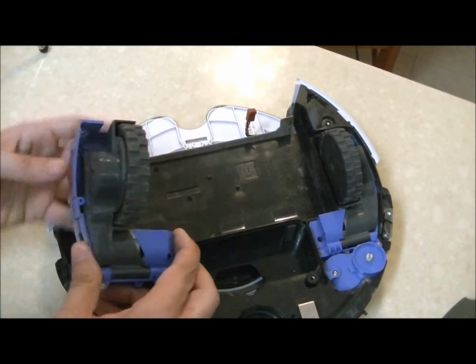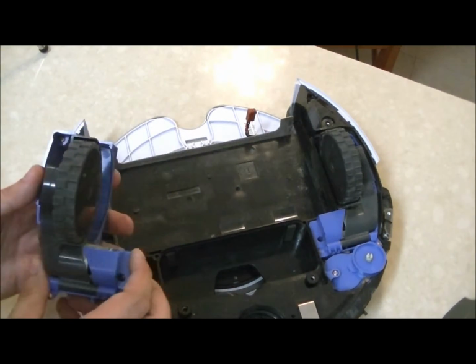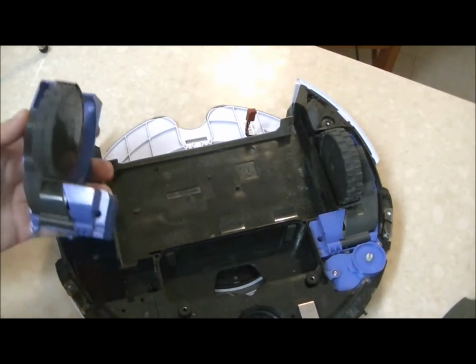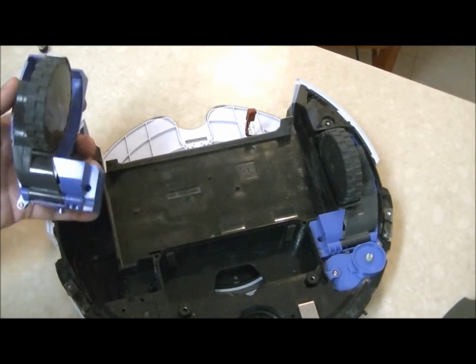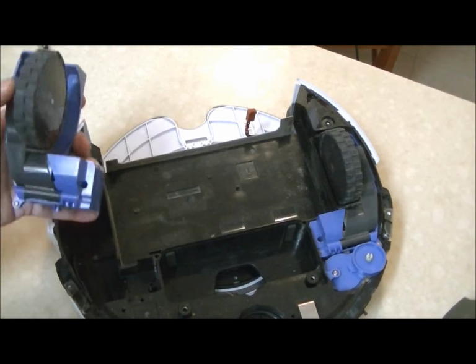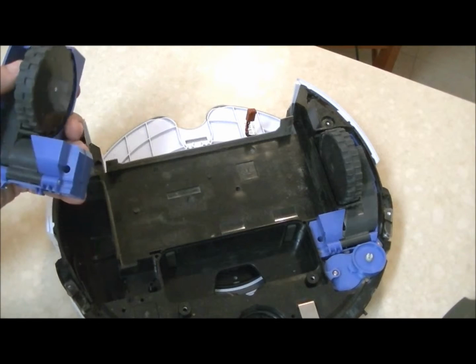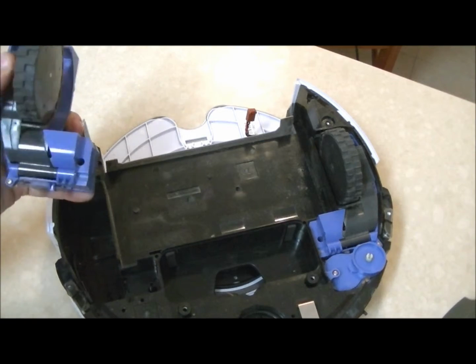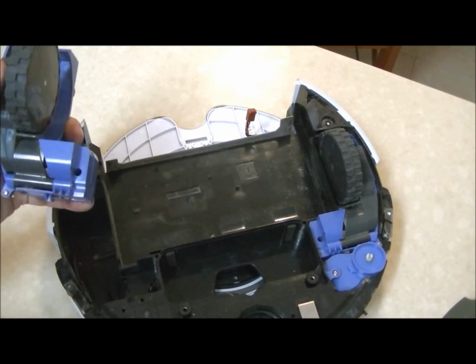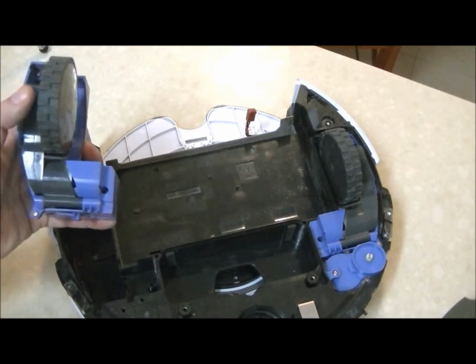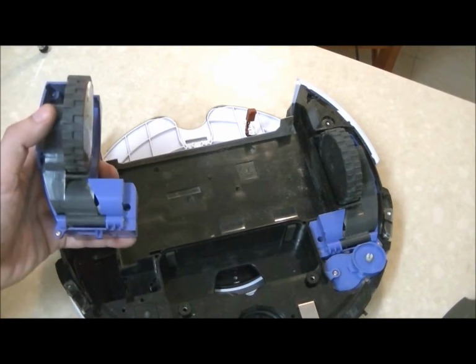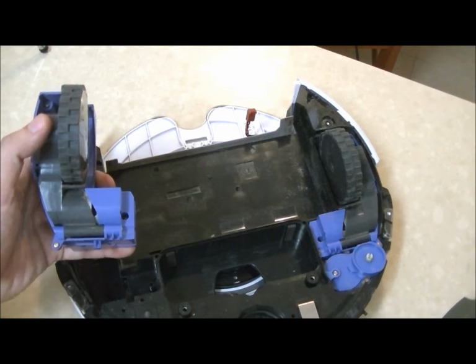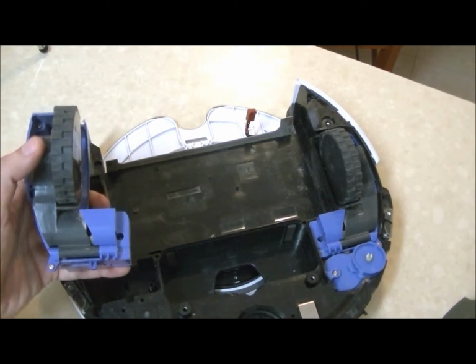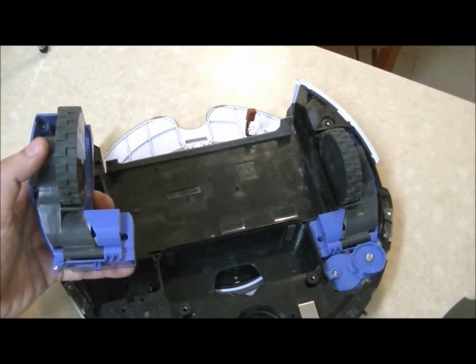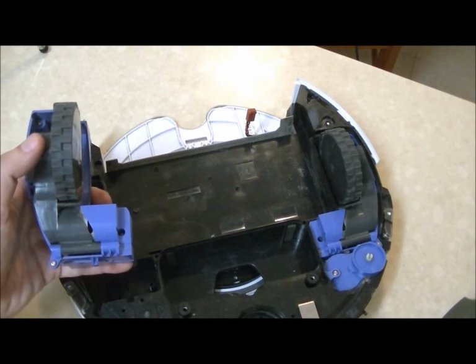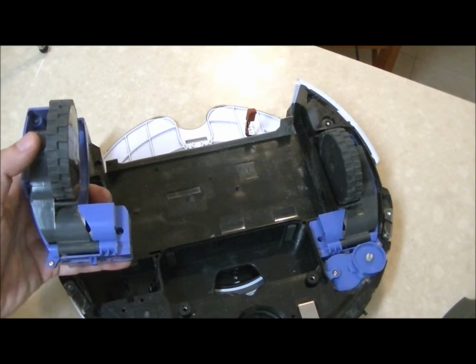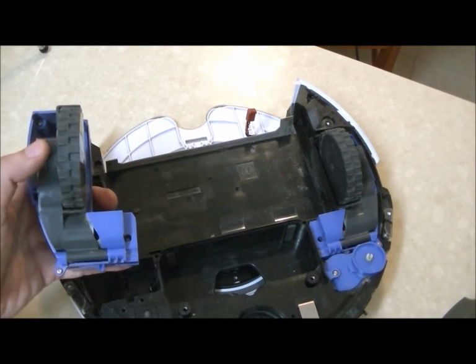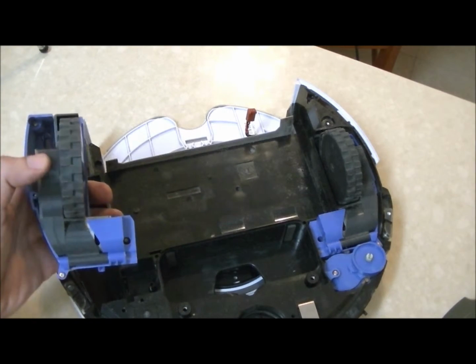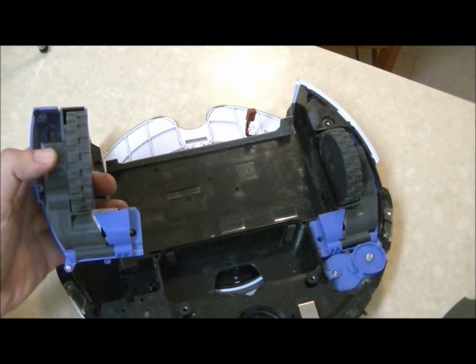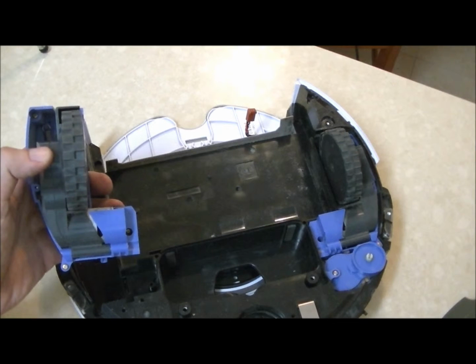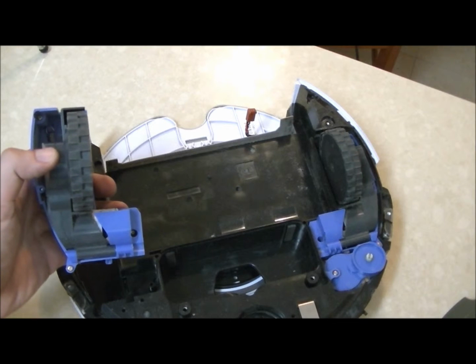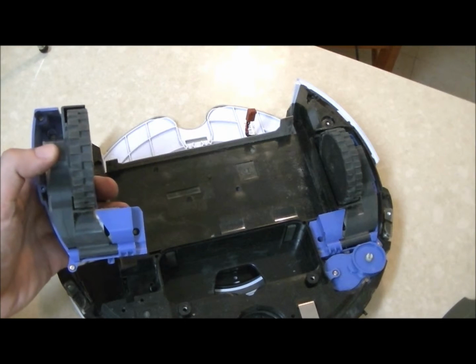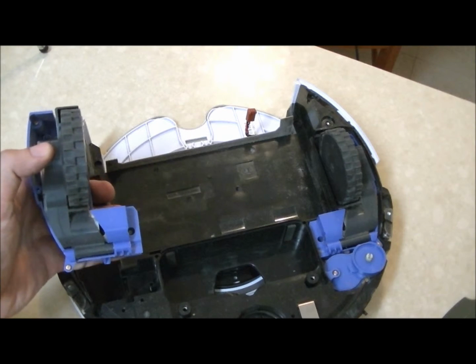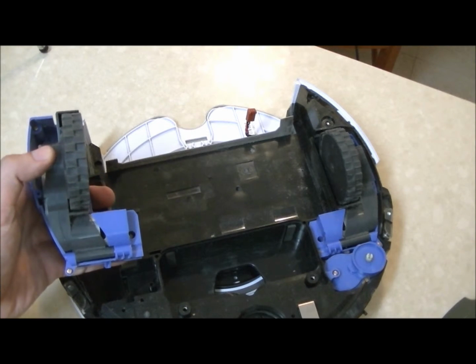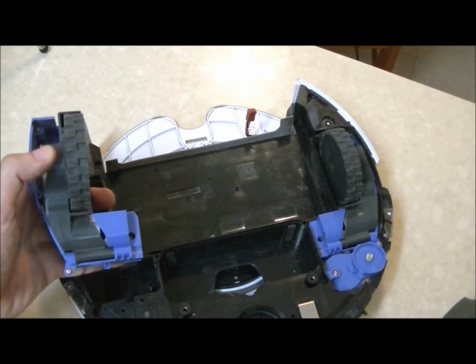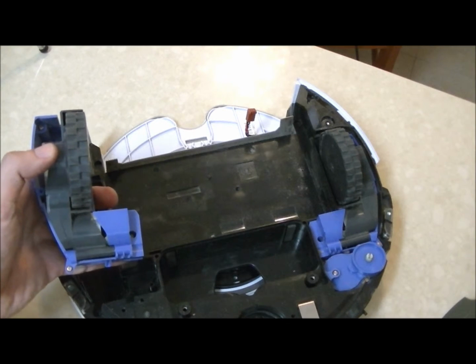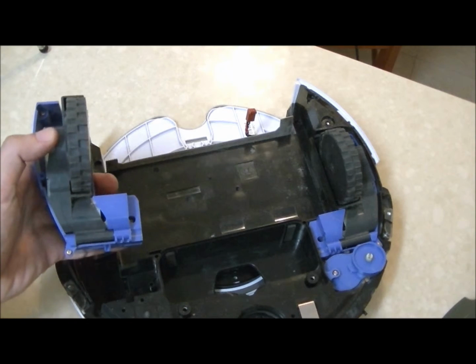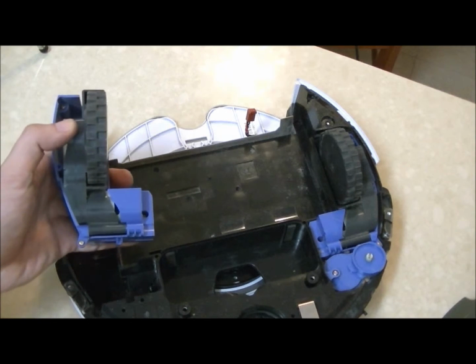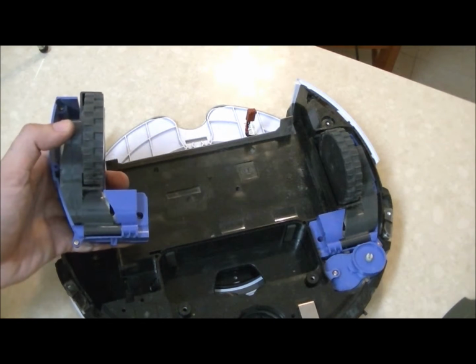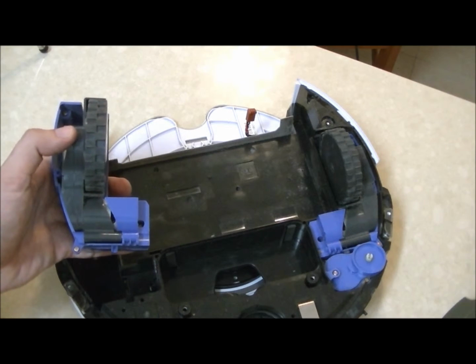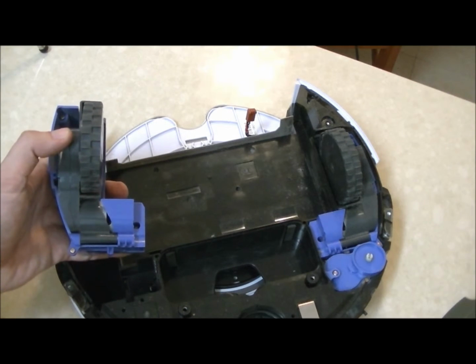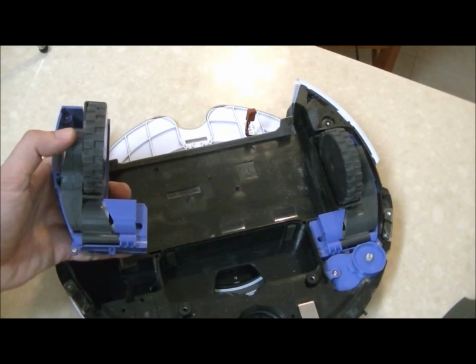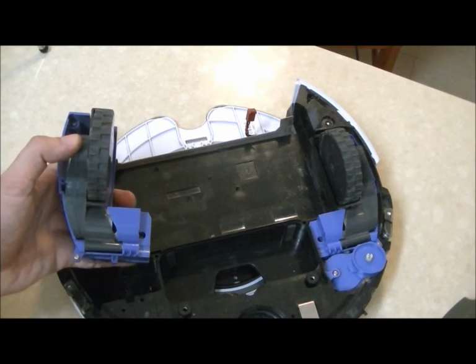That's it. That's the Roomba right and left wheel module disassembly.